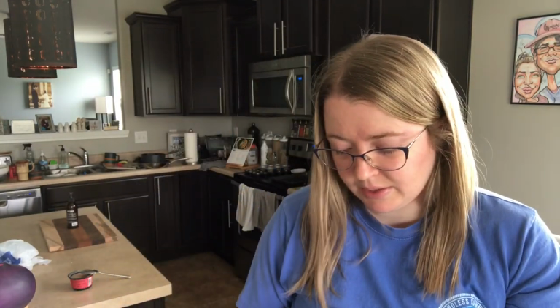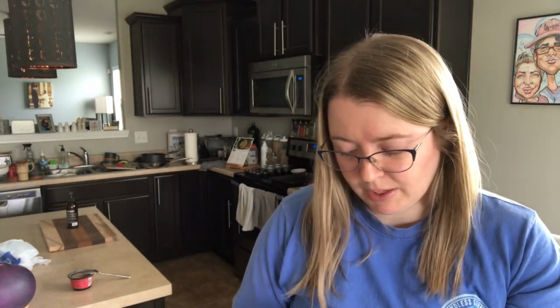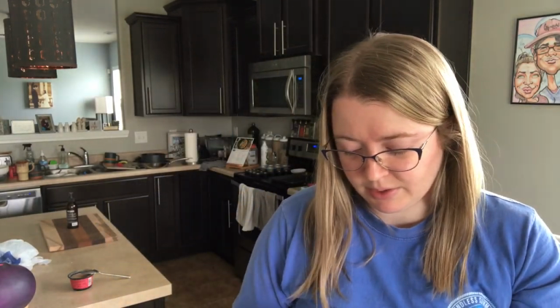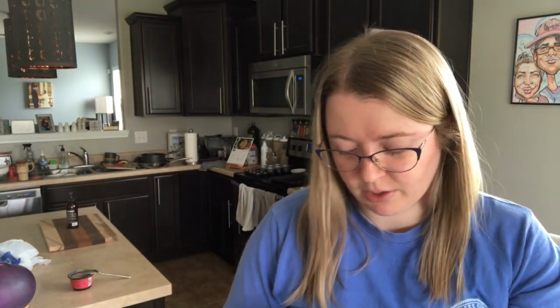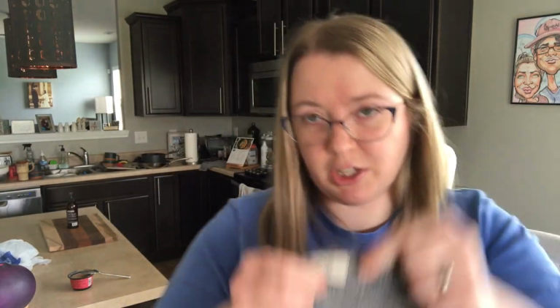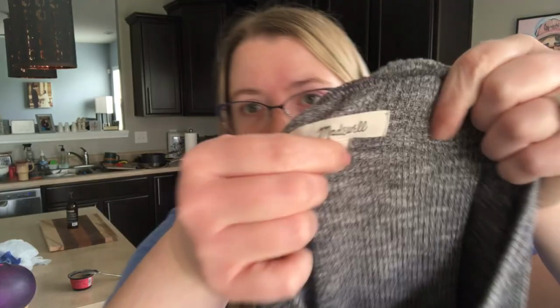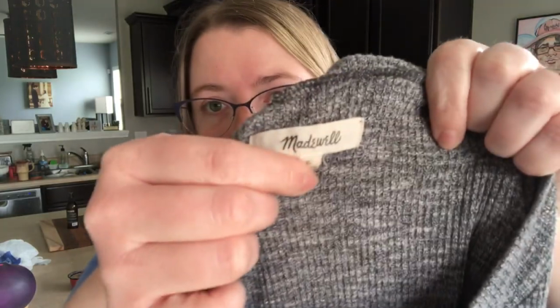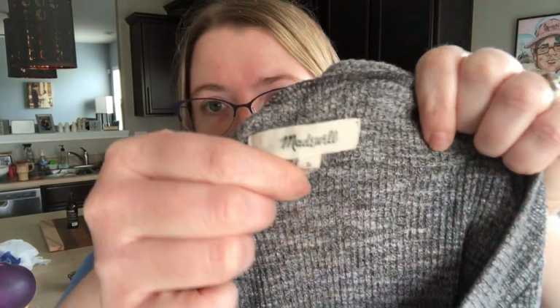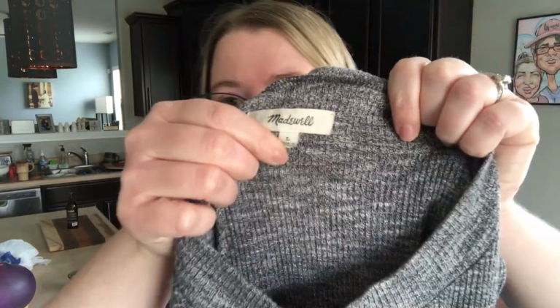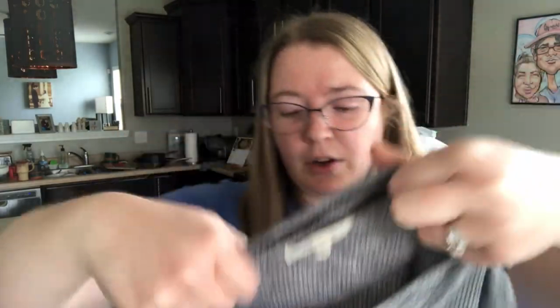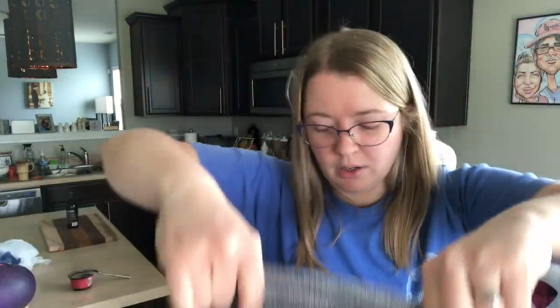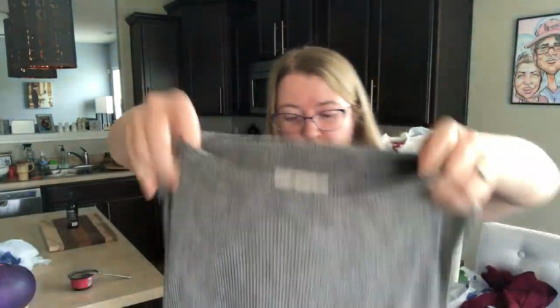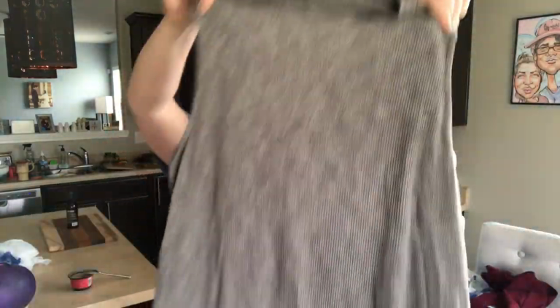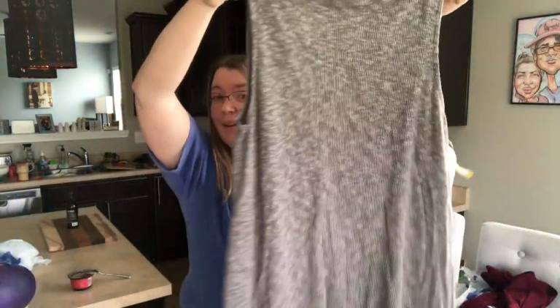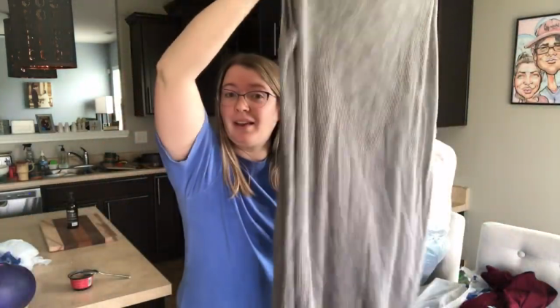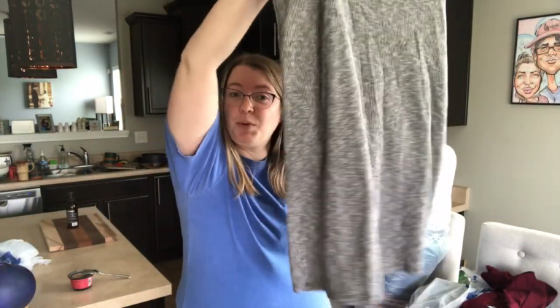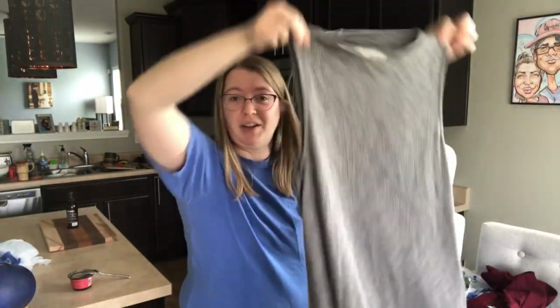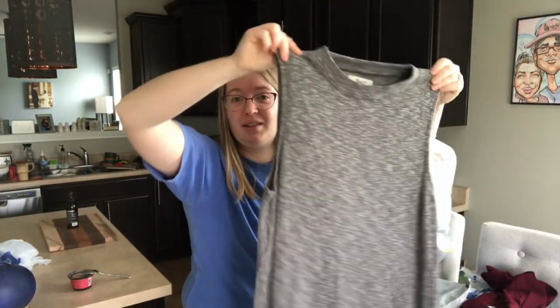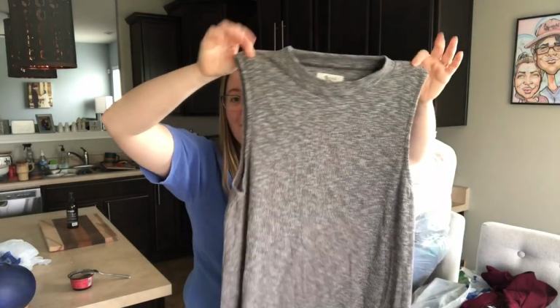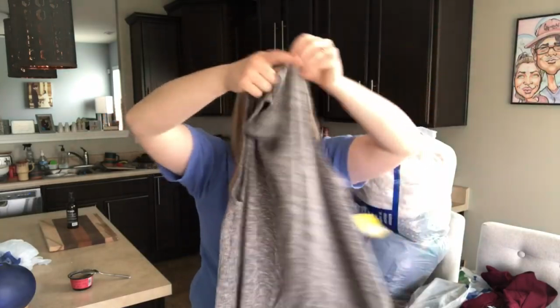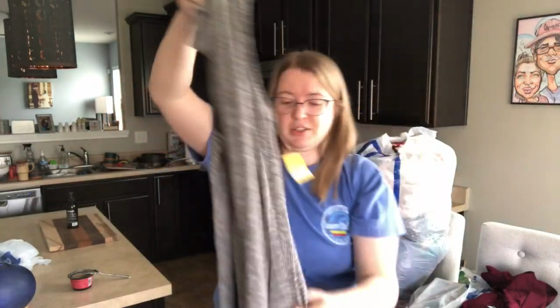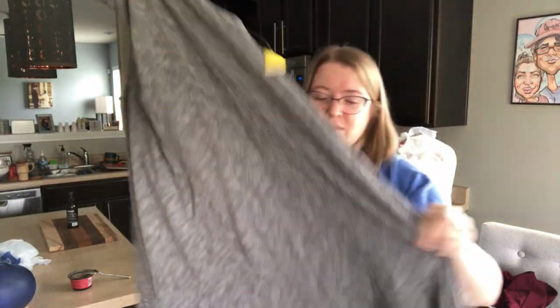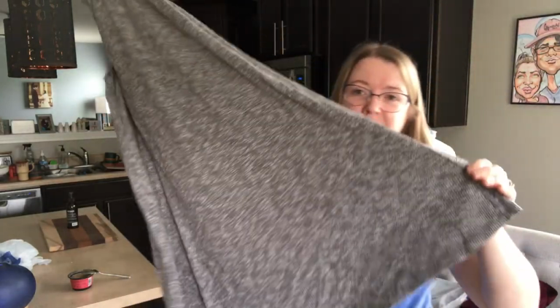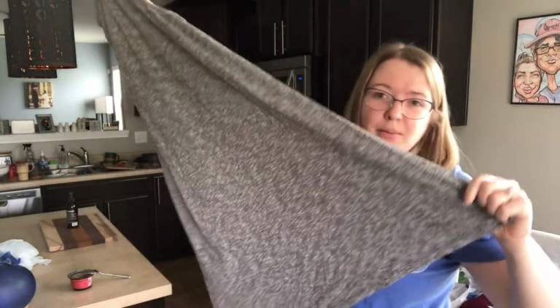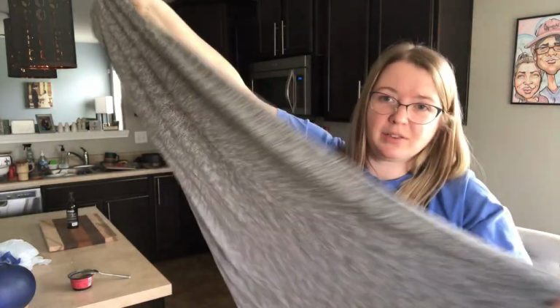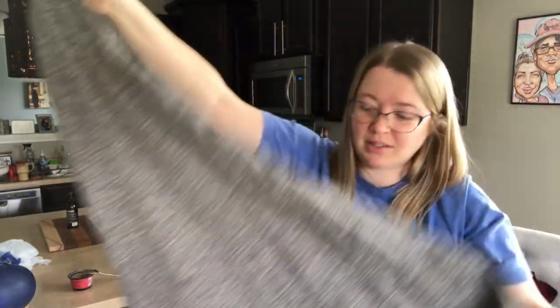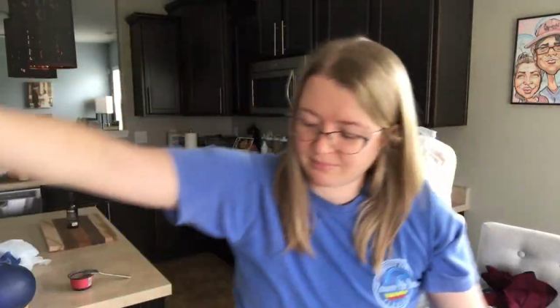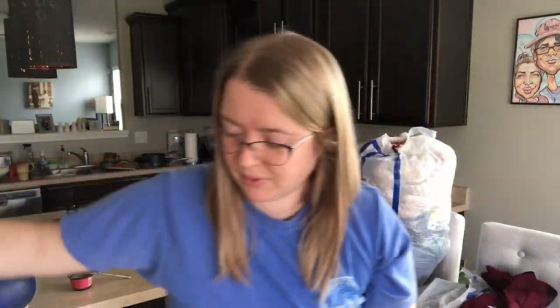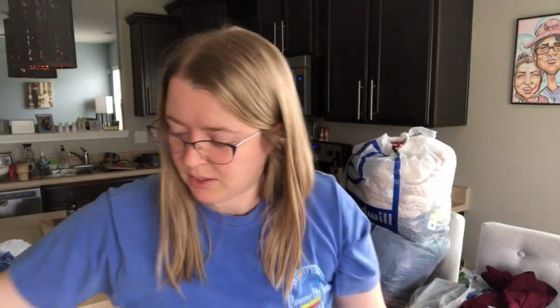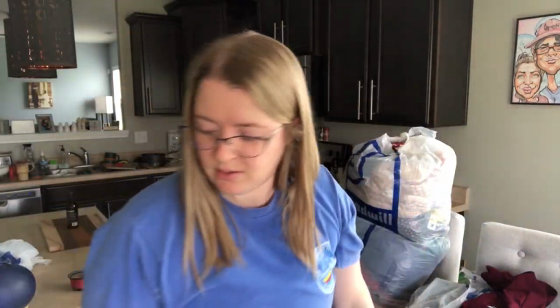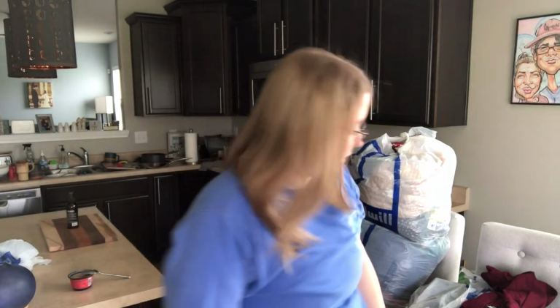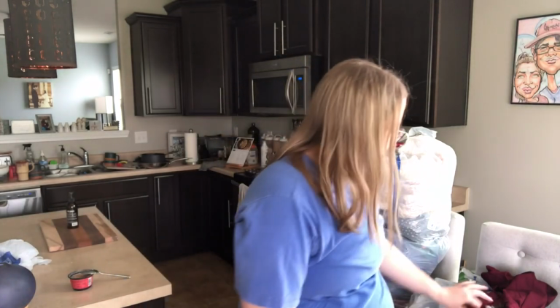This is a Madewell, size large — a ribbed swing dress, sleeveless. Just a great layering piece for the season. Should do well.